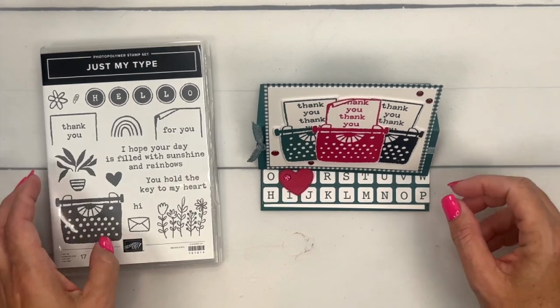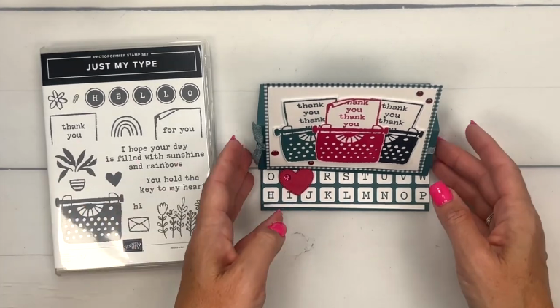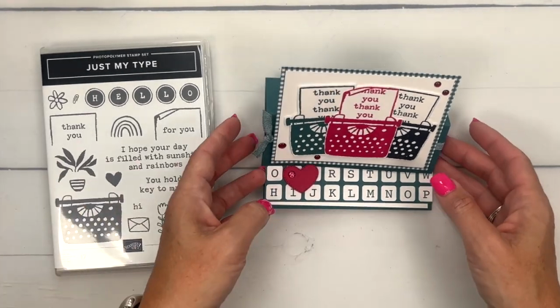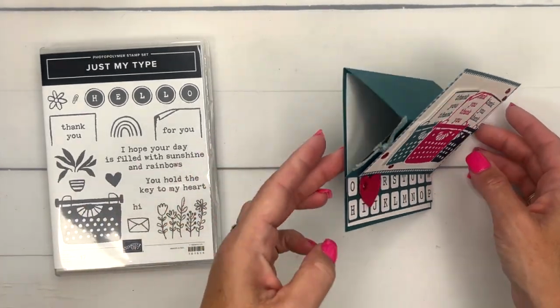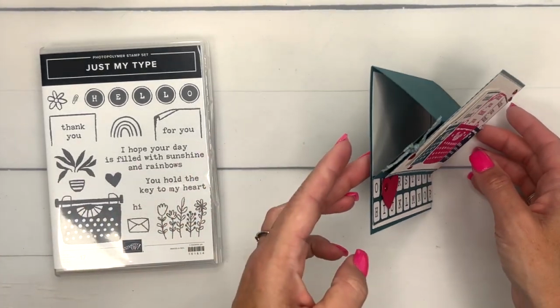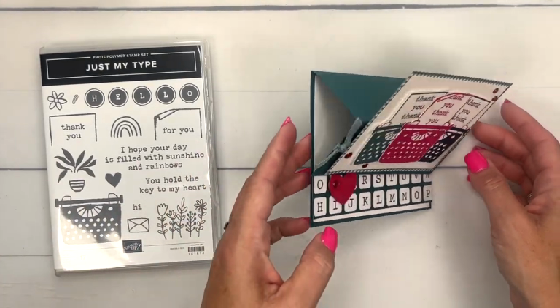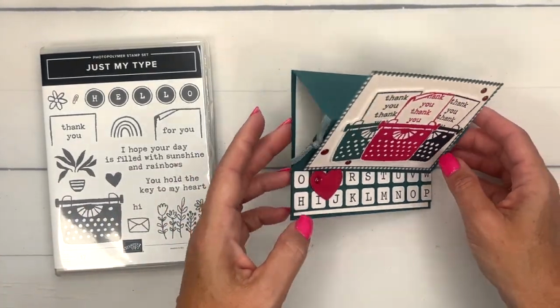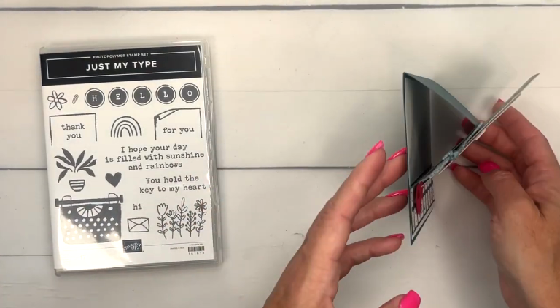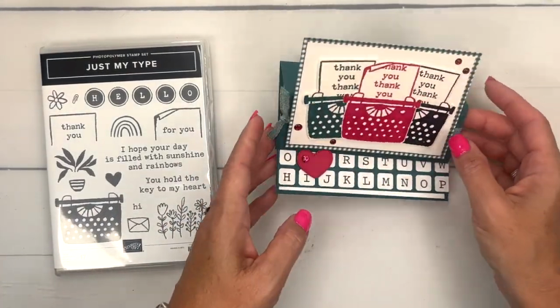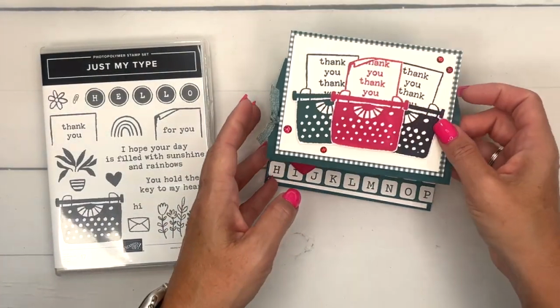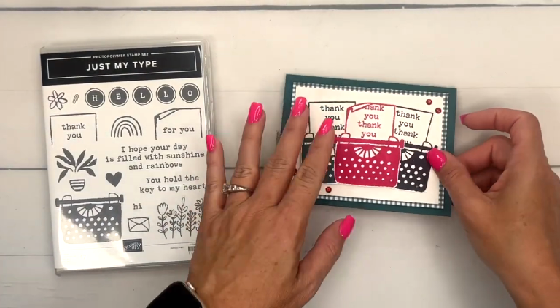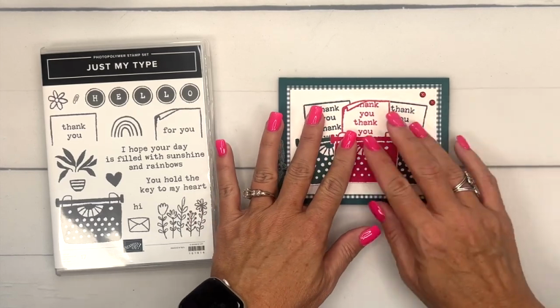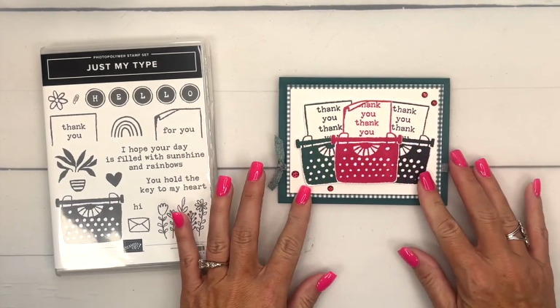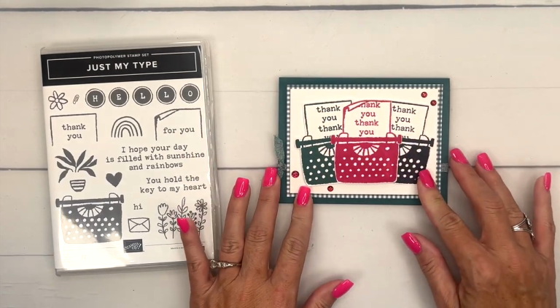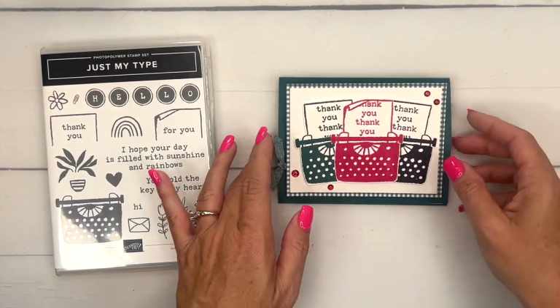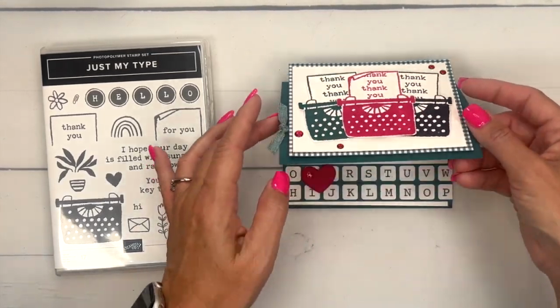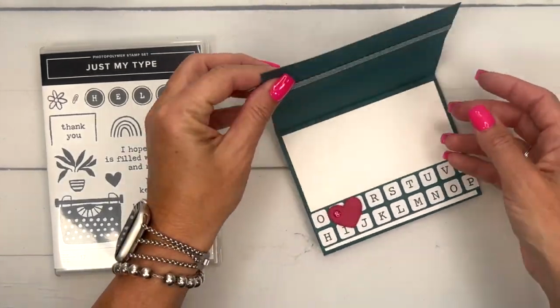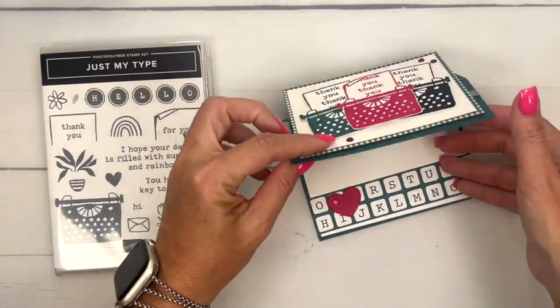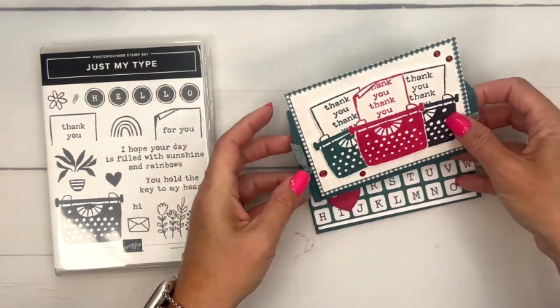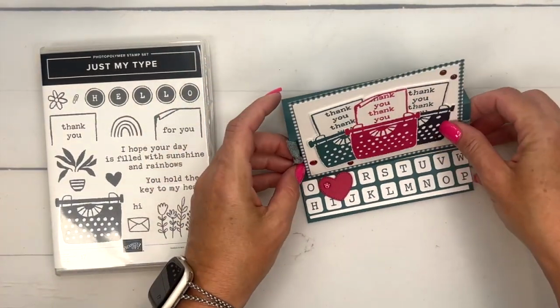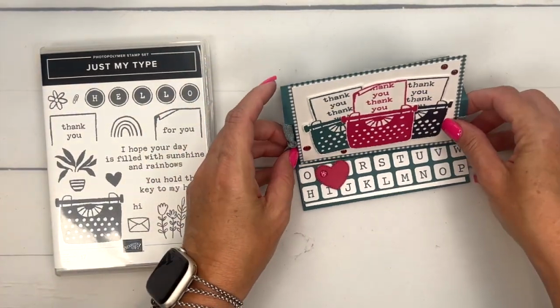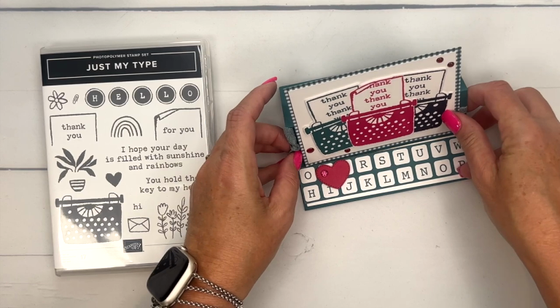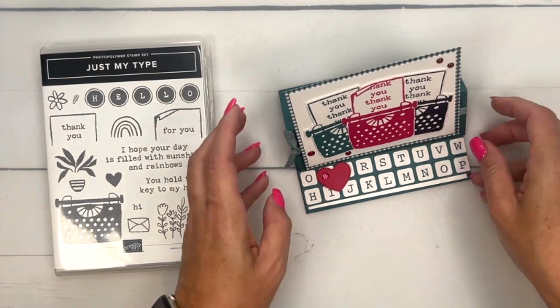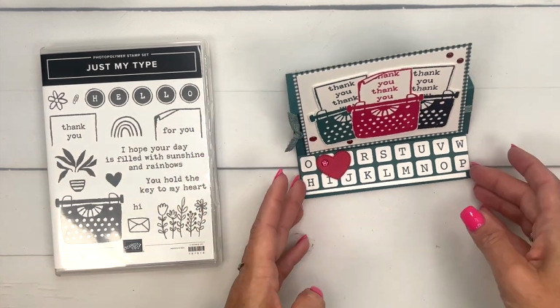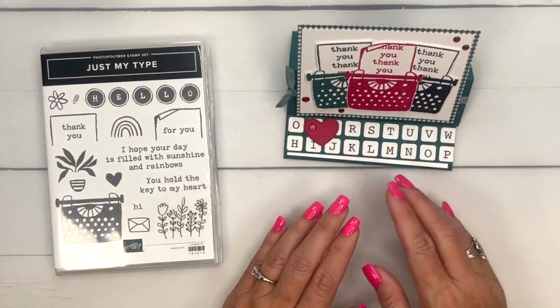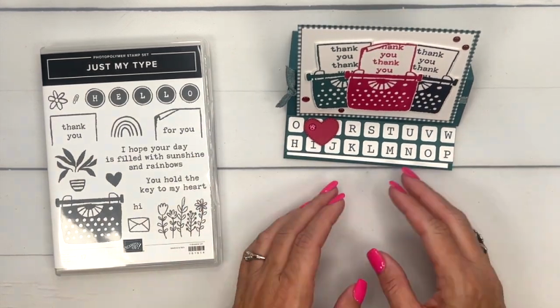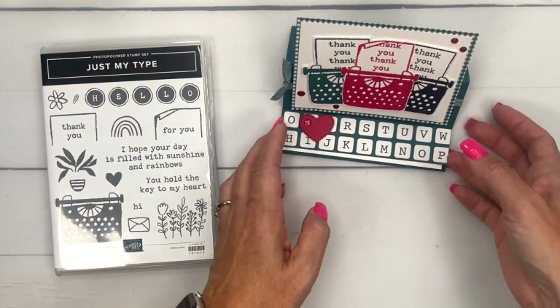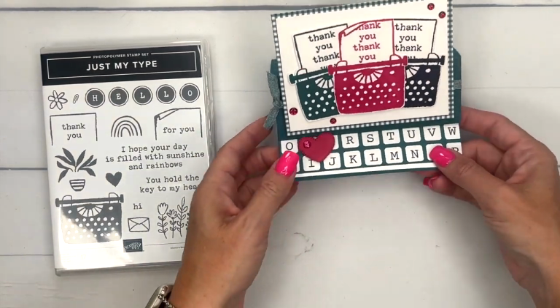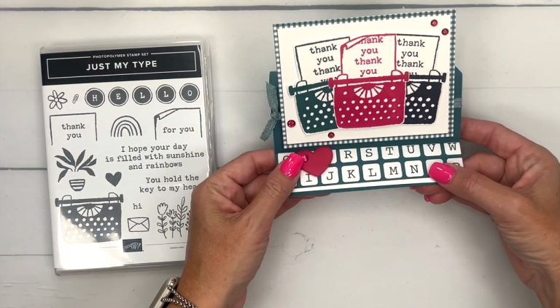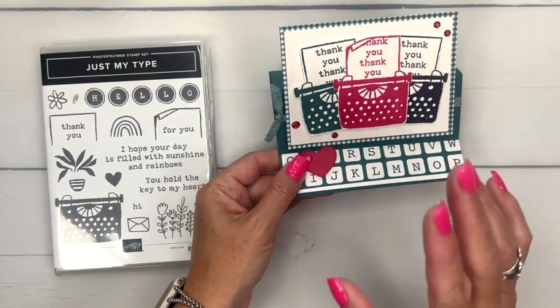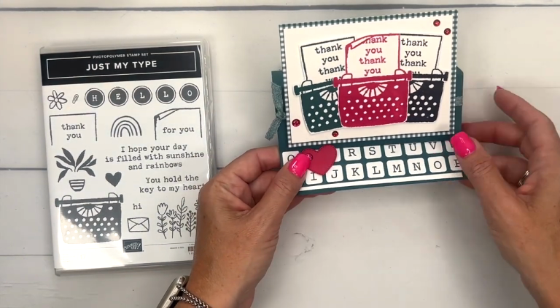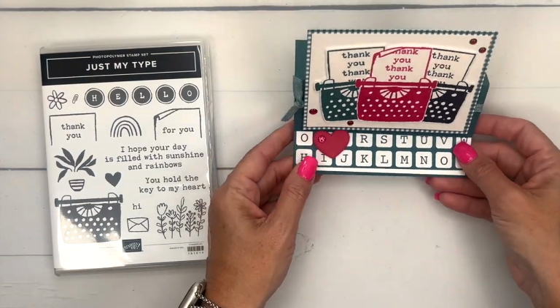For this project I've made an easel card. You can see it sets up like that, and when it lays down flat, that's what it looks like. This is a really easy fun fold to make and I love making them, so I'm going to show you how. It's not hard at all.